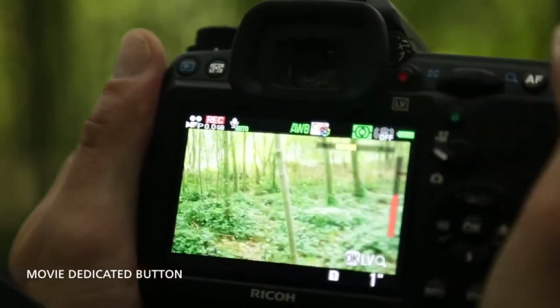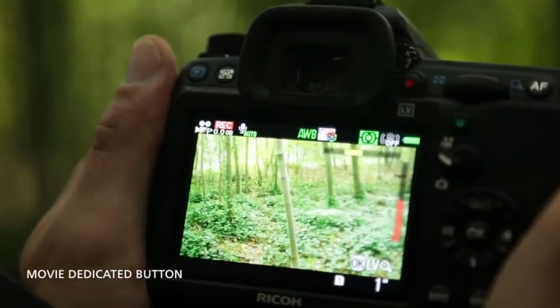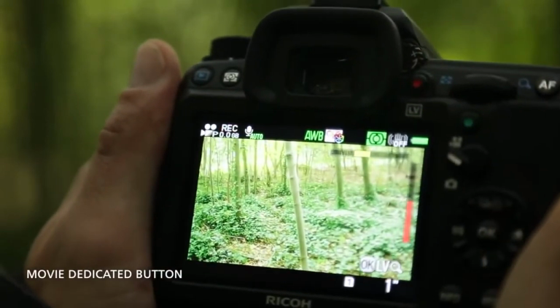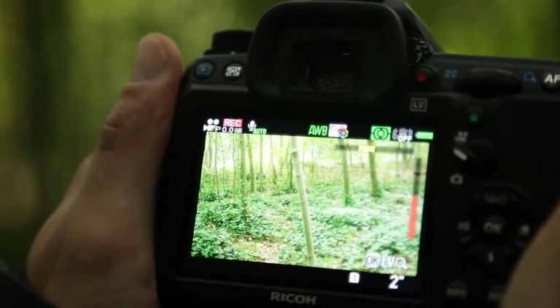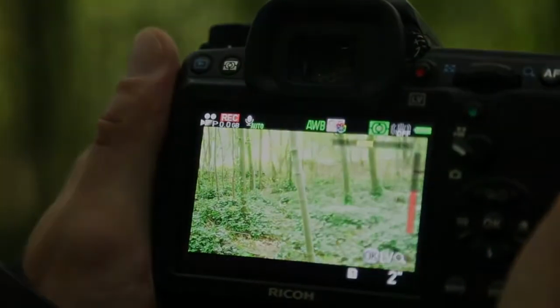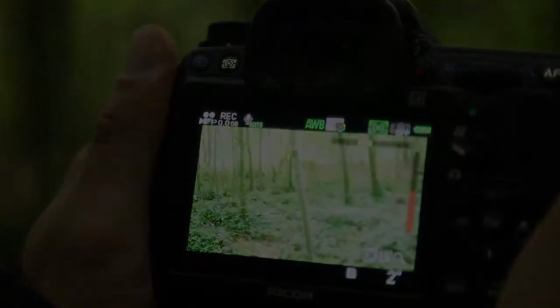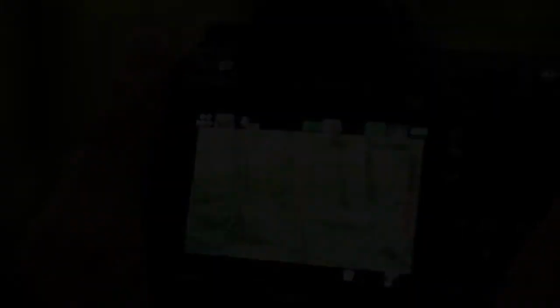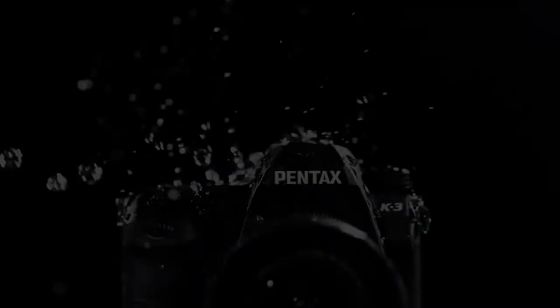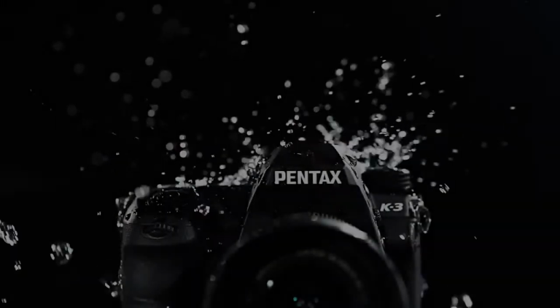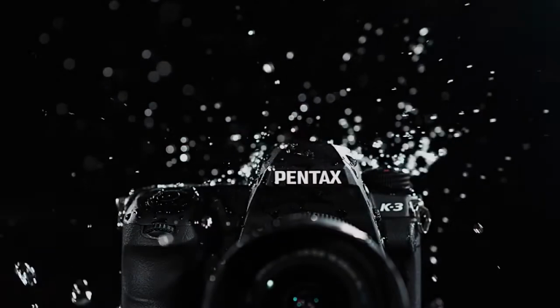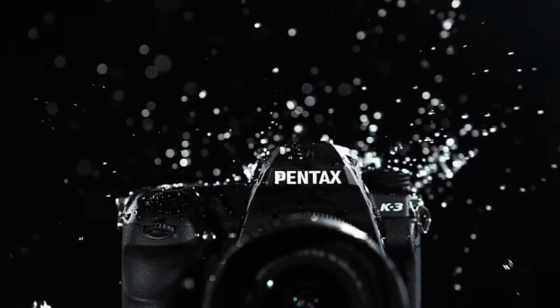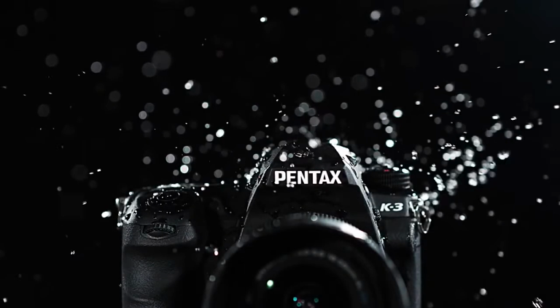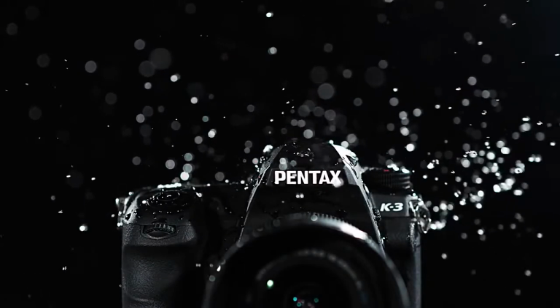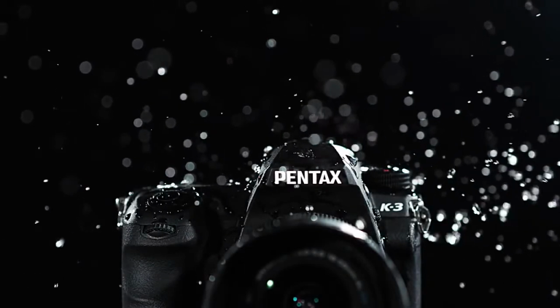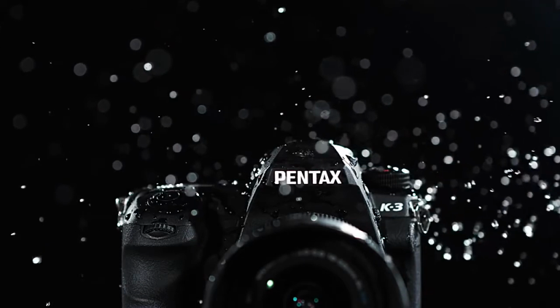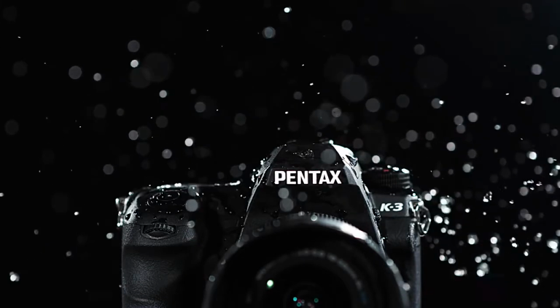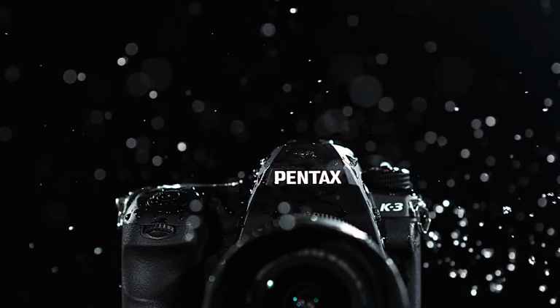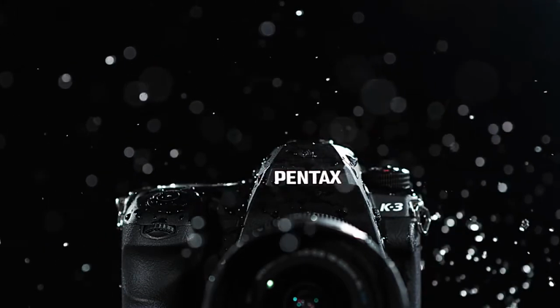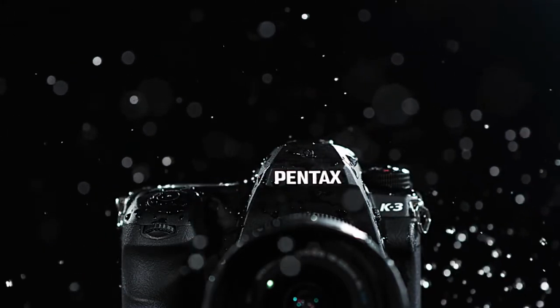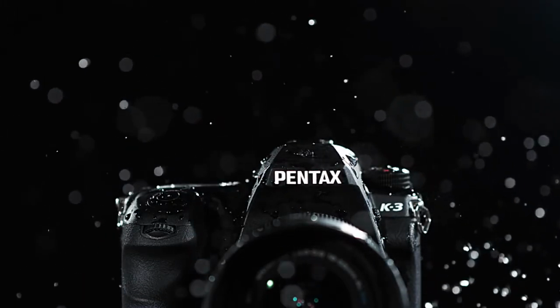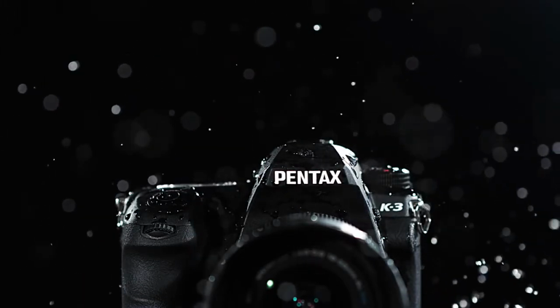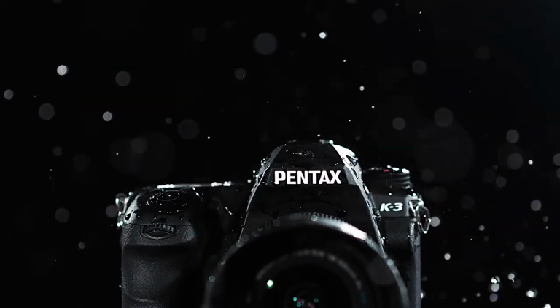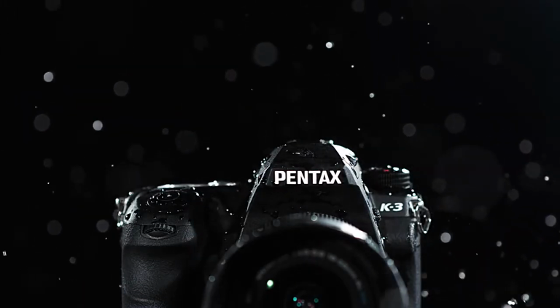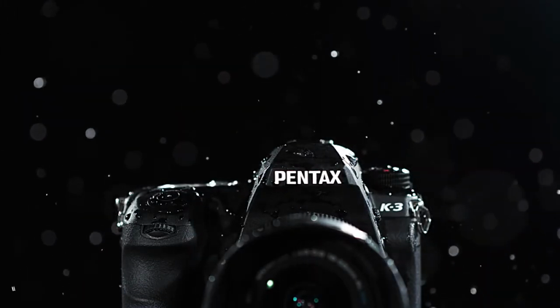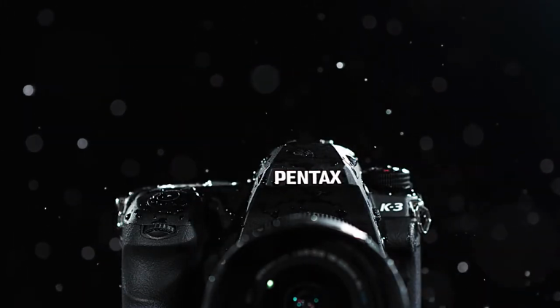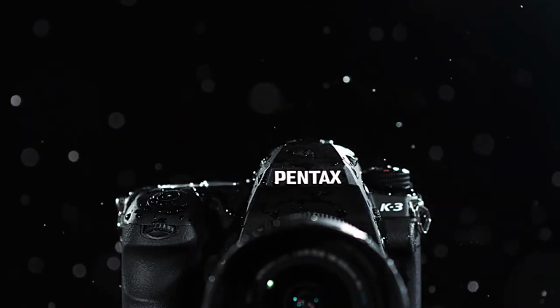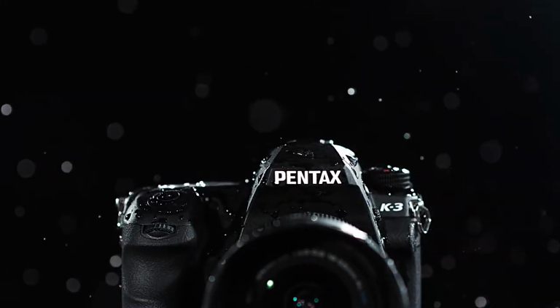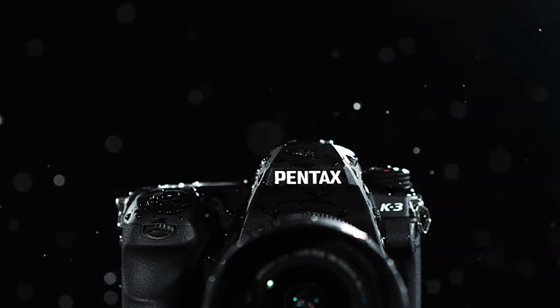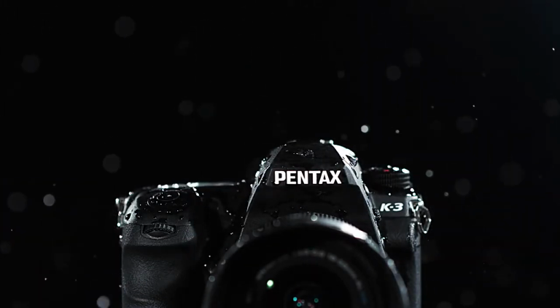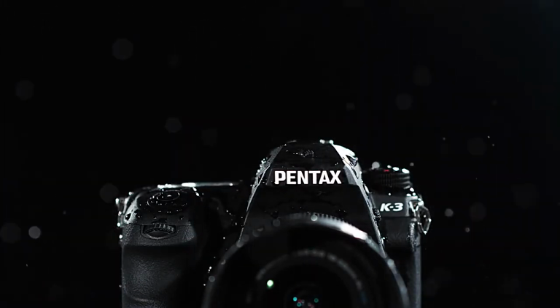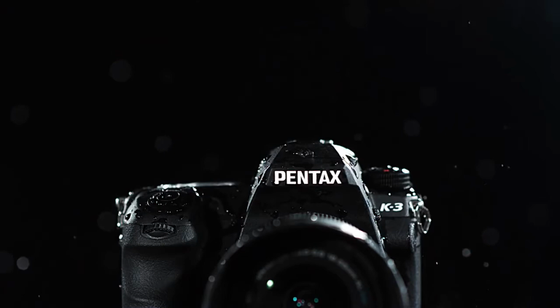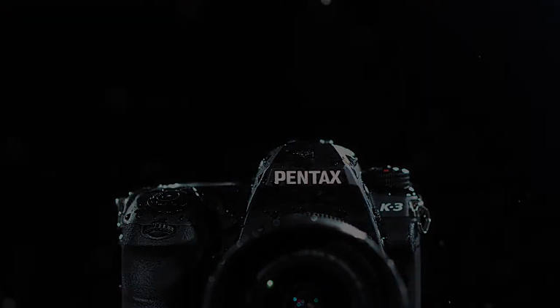Filled with new technology and extra functionality, the K3 is the highest performer of all the K-Series cameras. It combines all the features demanded by the very best photographers.